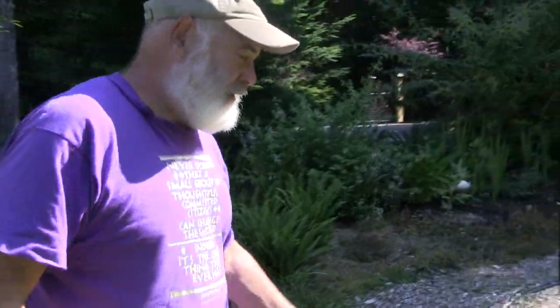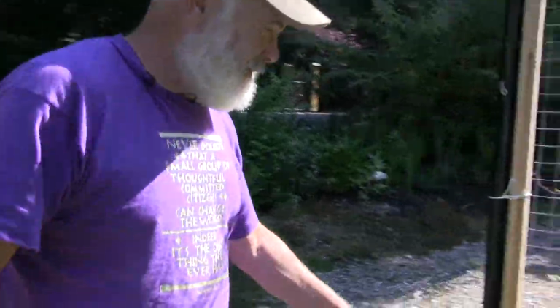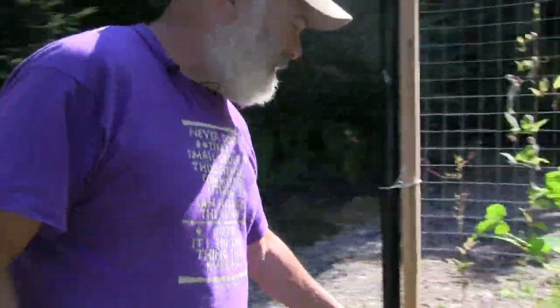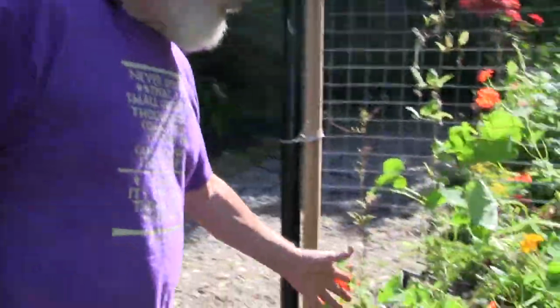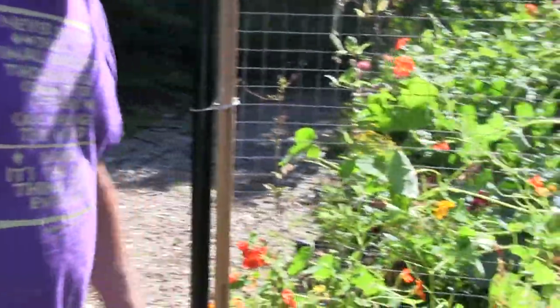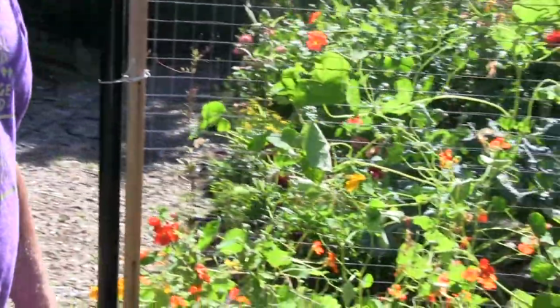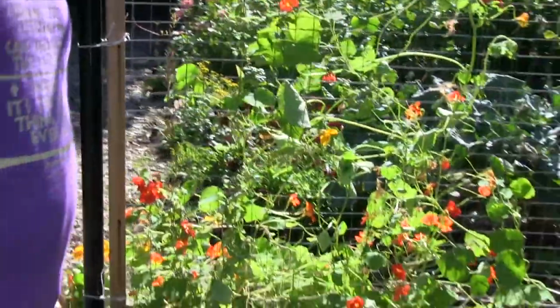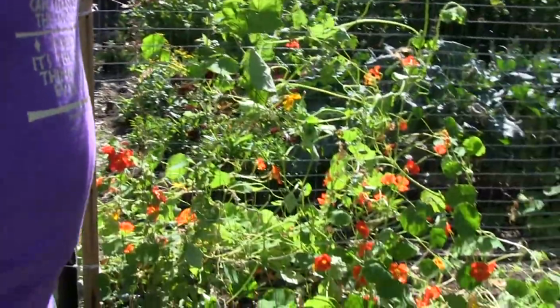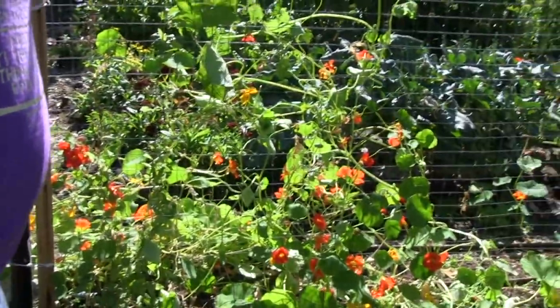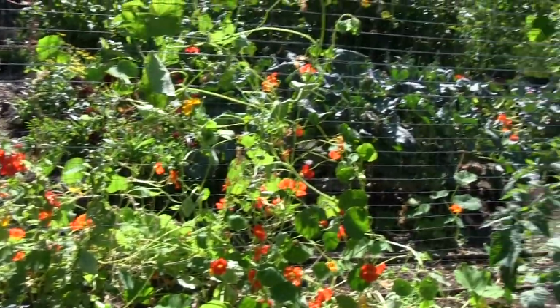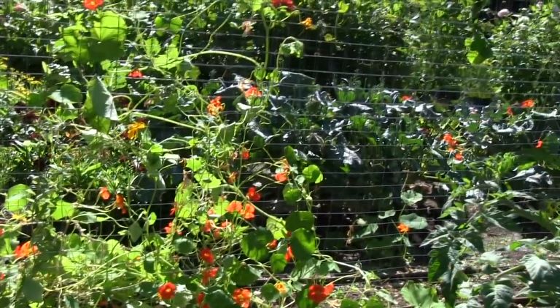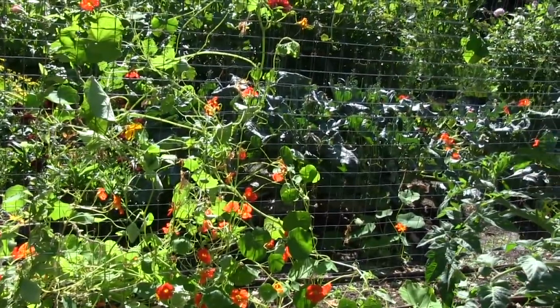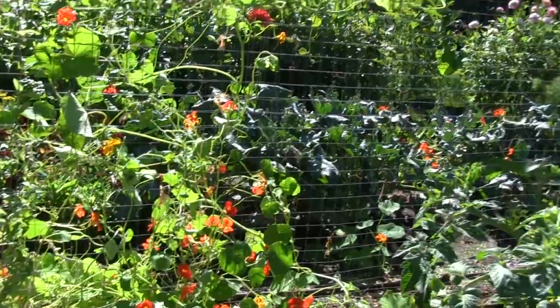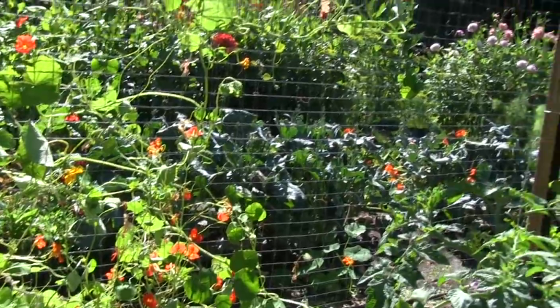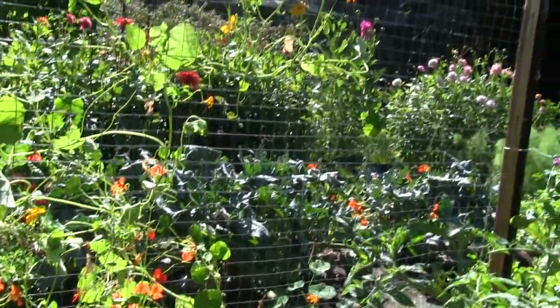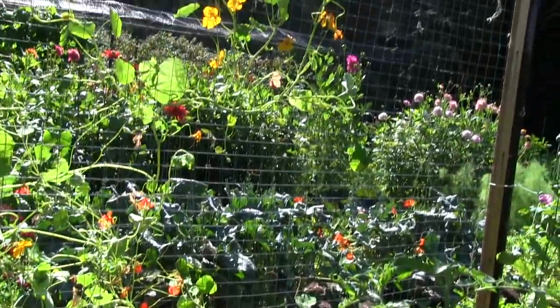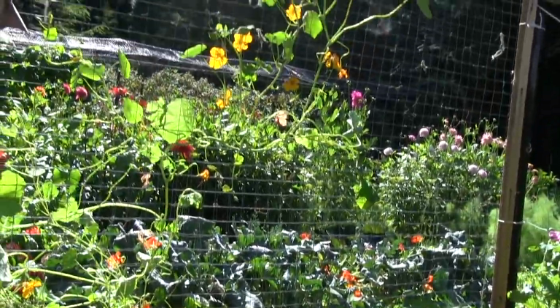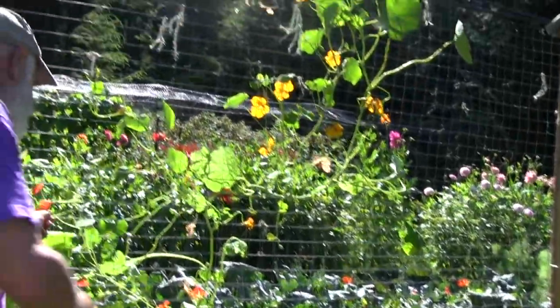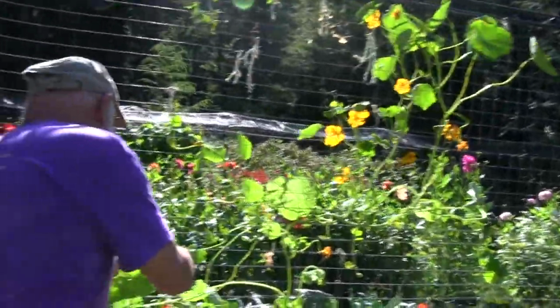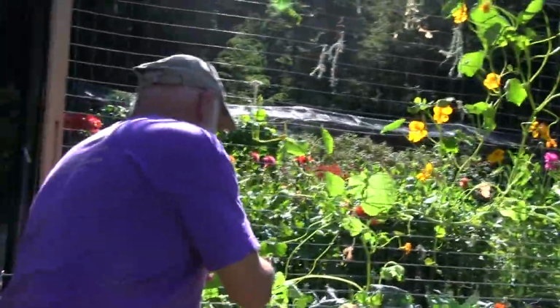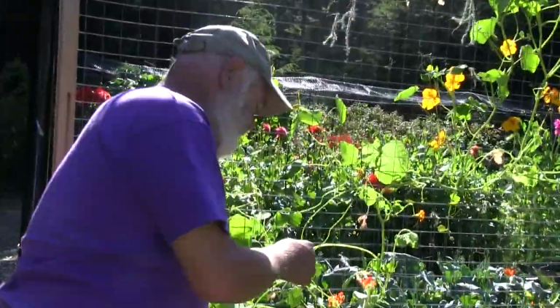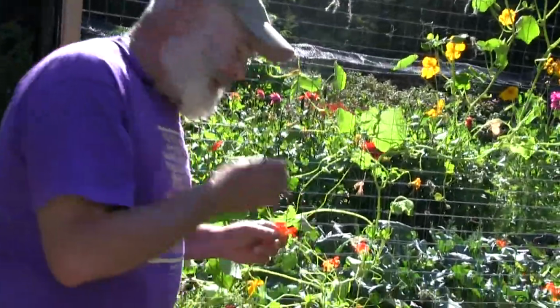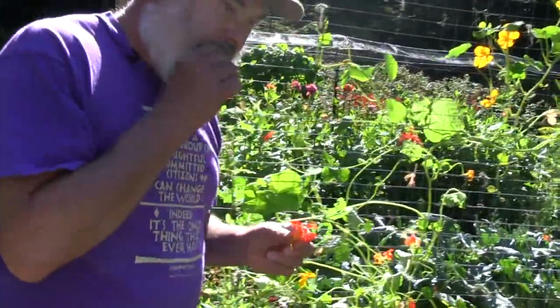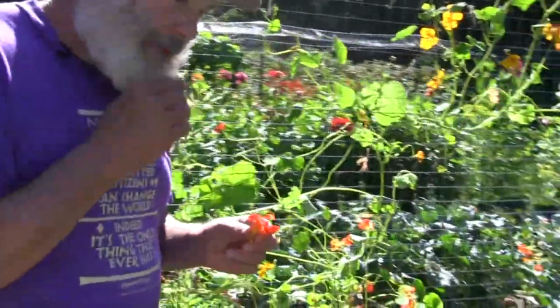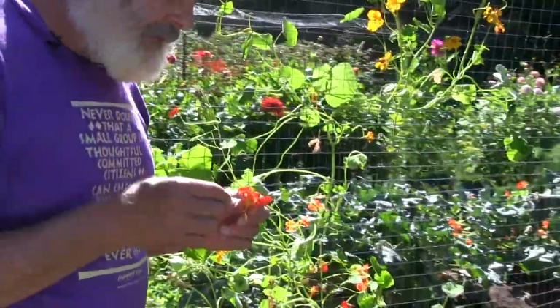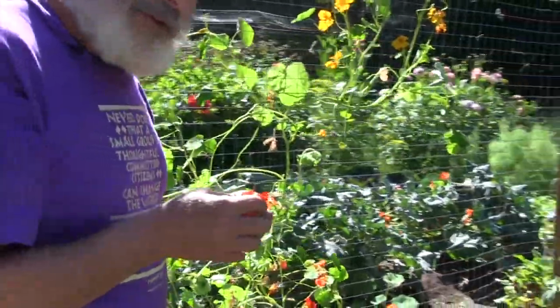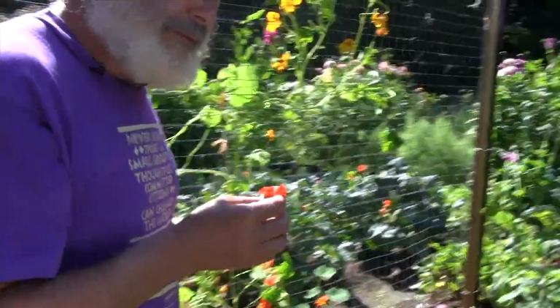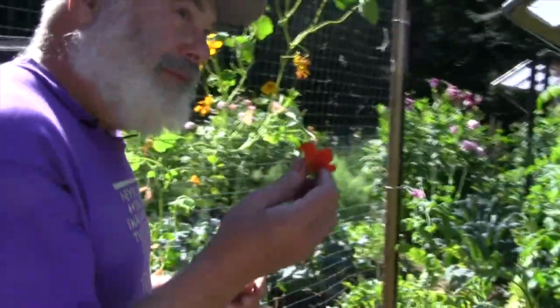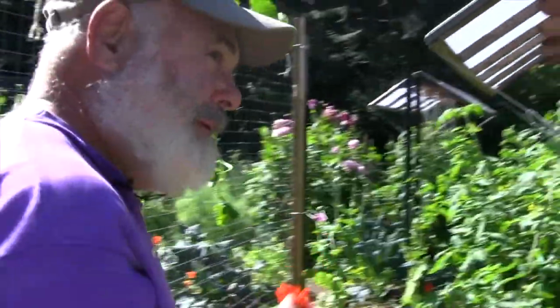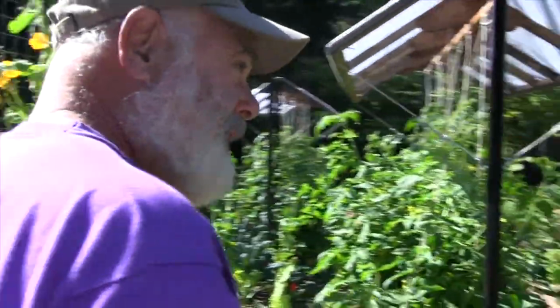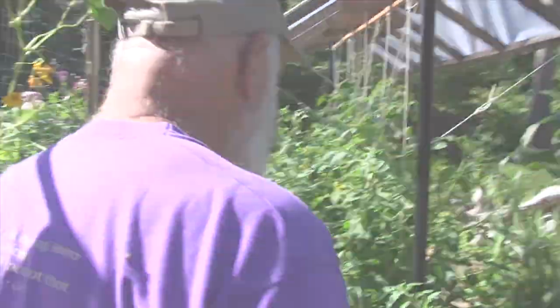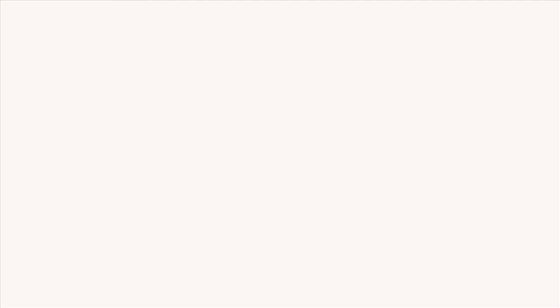Nasturtiums — edible flowers and leaves, spicy. I don't usually use the leaves although I do use them as decoration. The flowers are good; they're related to watercress.